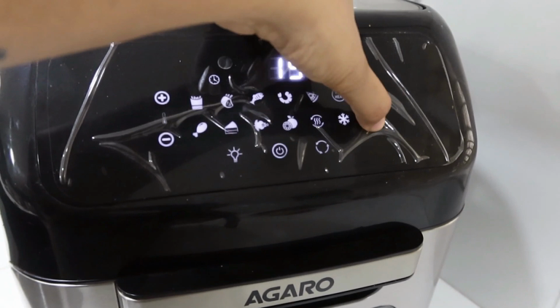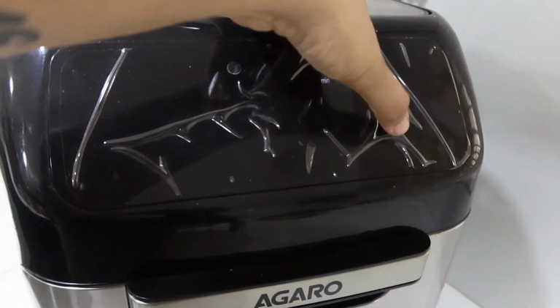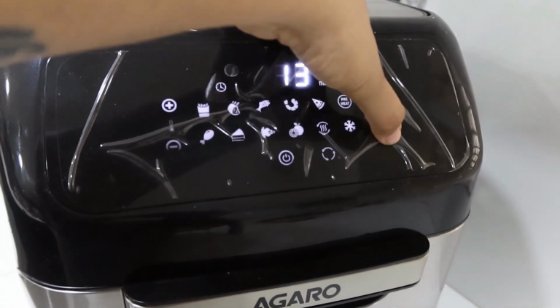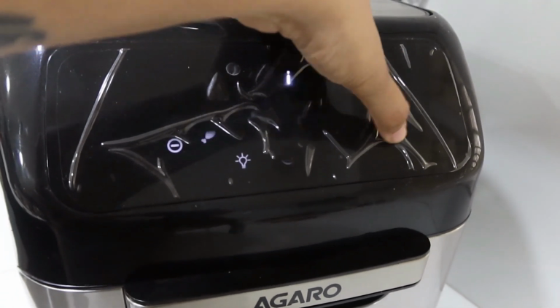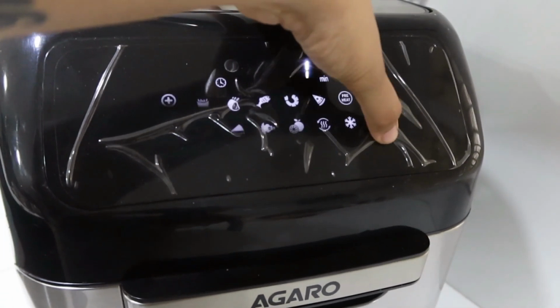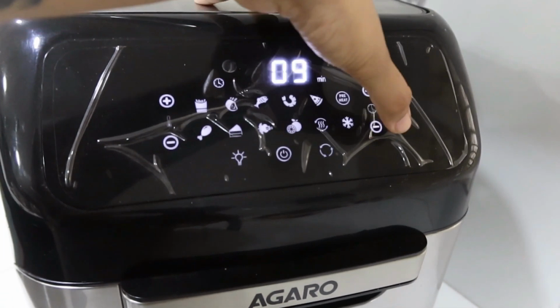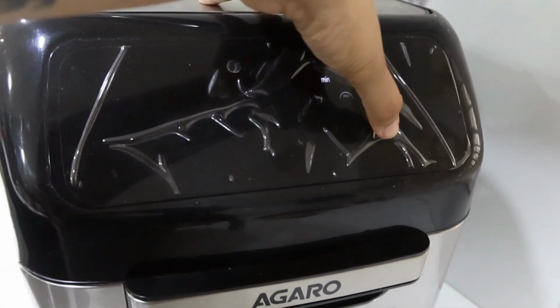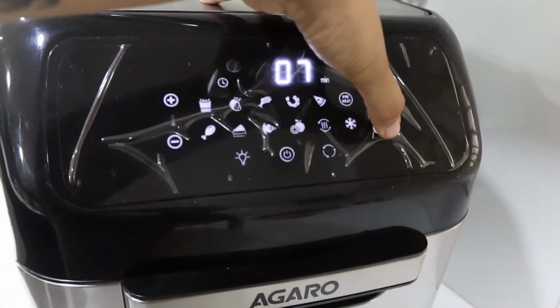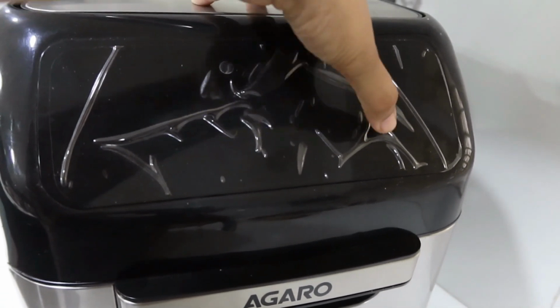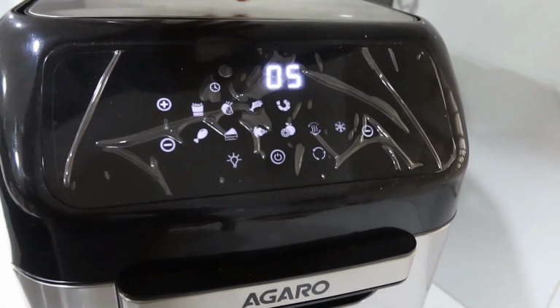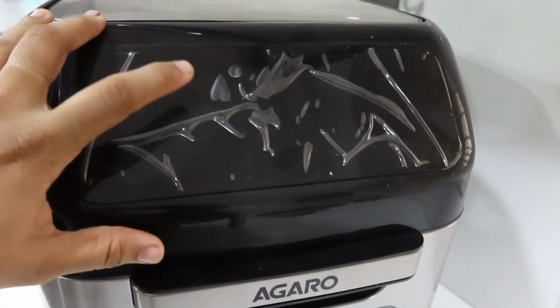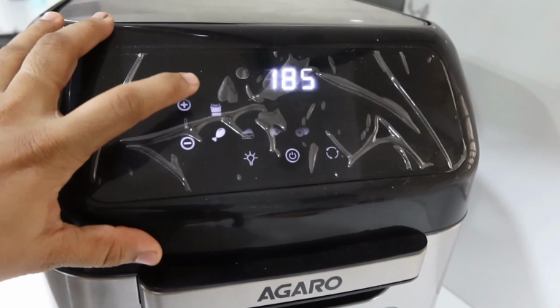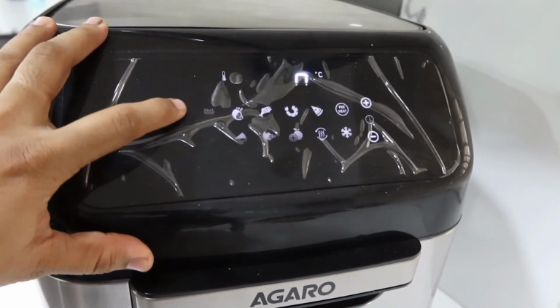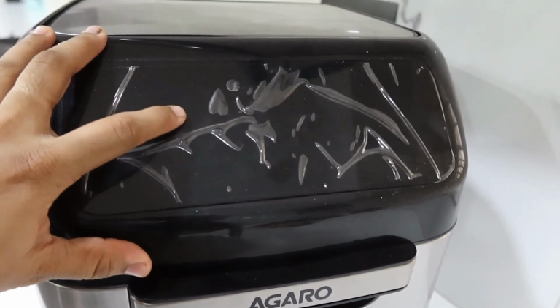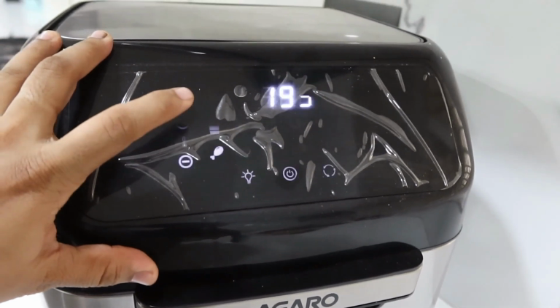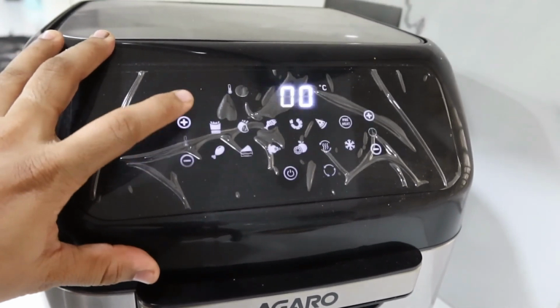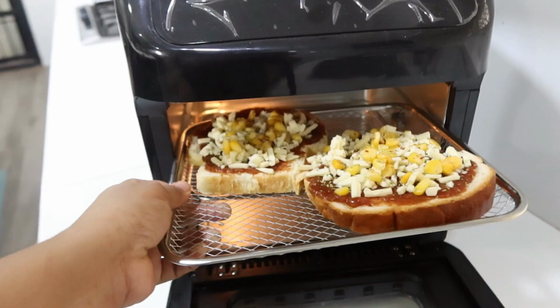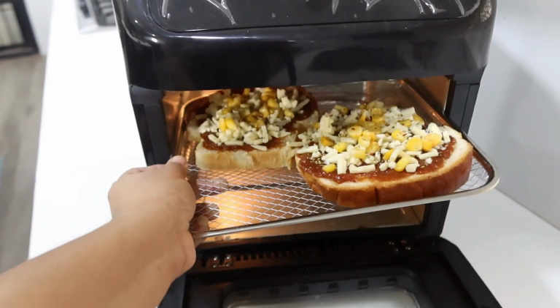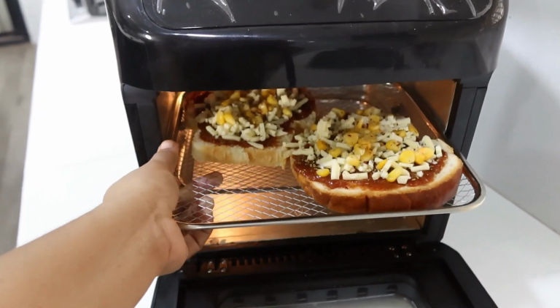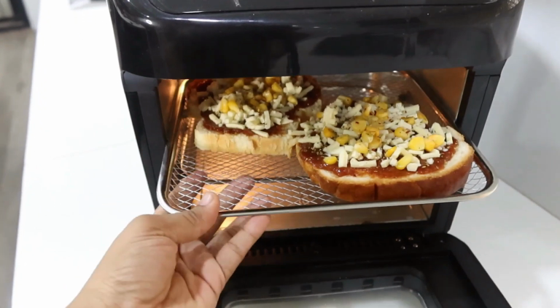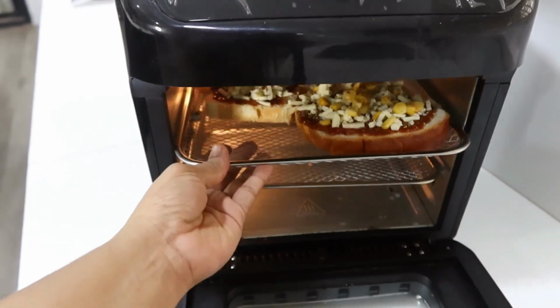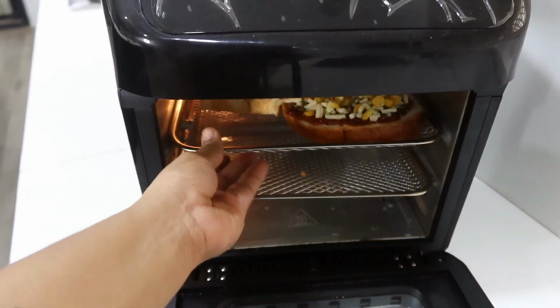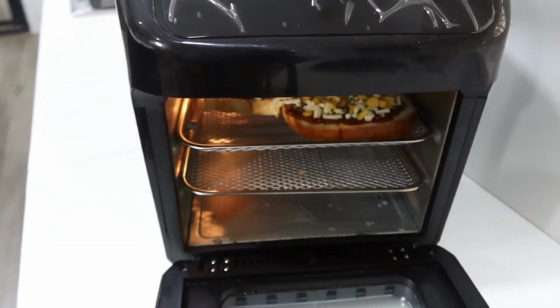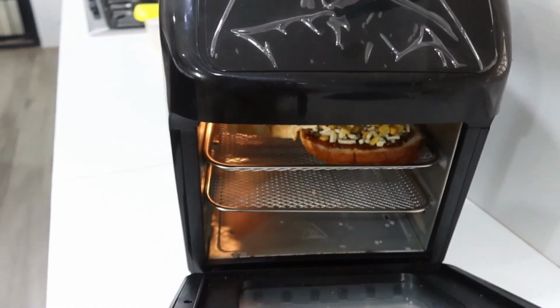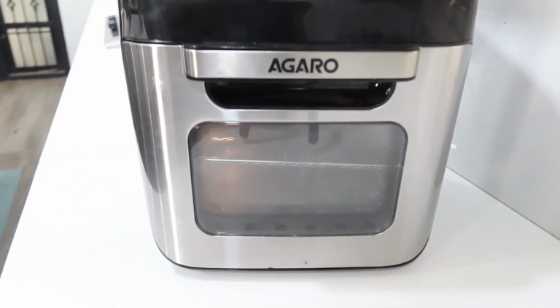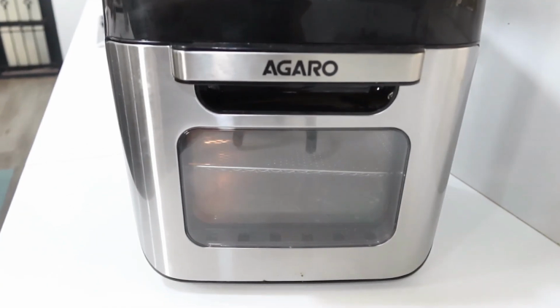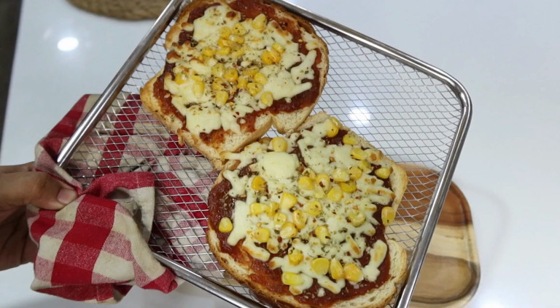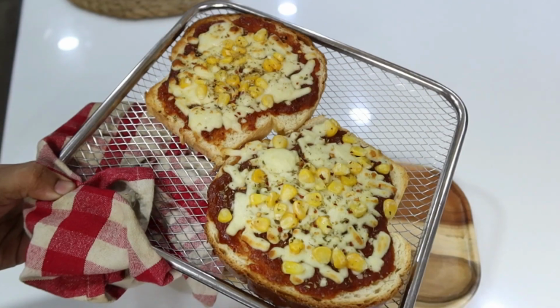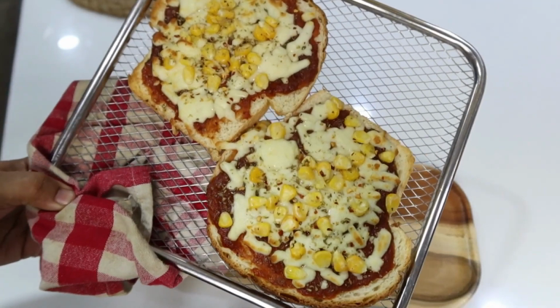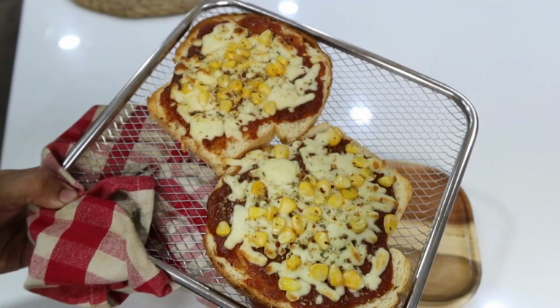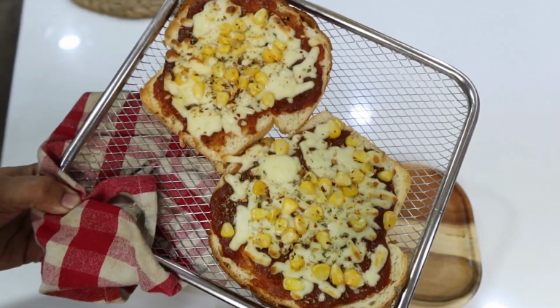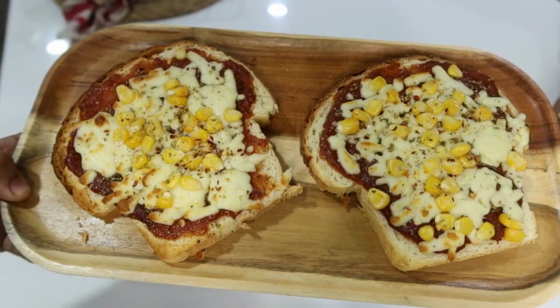I am using the Agaro air fryer — you can add the link in the description for baking and grilling. The cheese has melted and our pizza is ready!